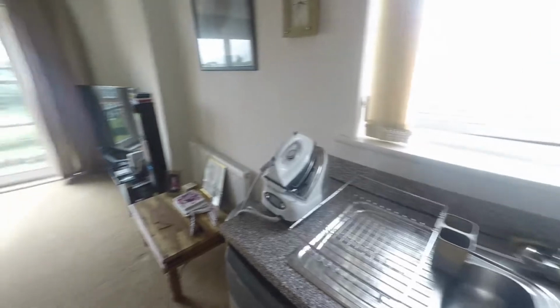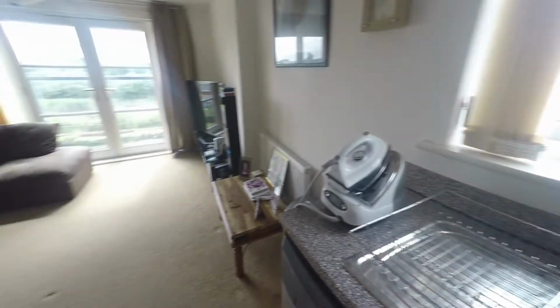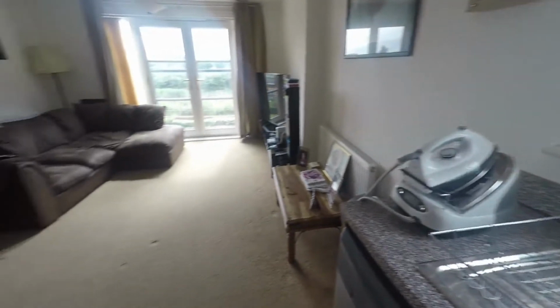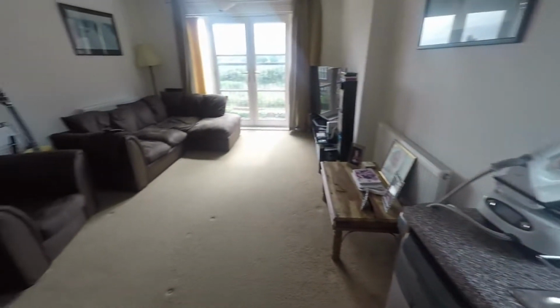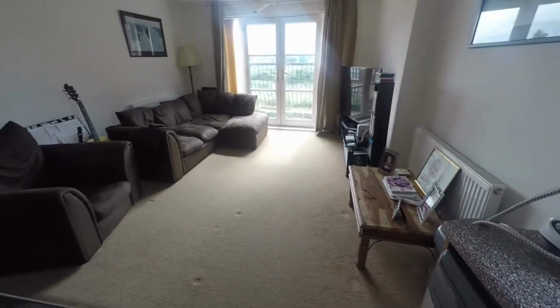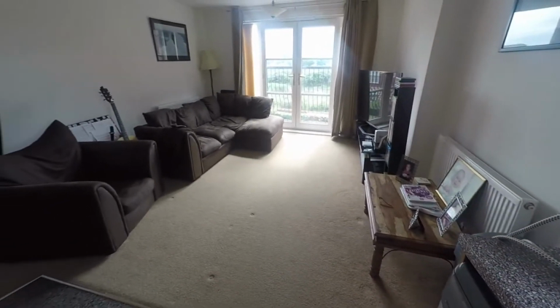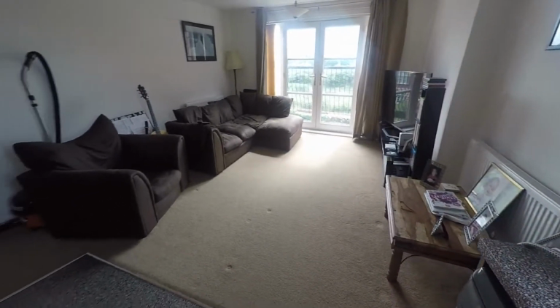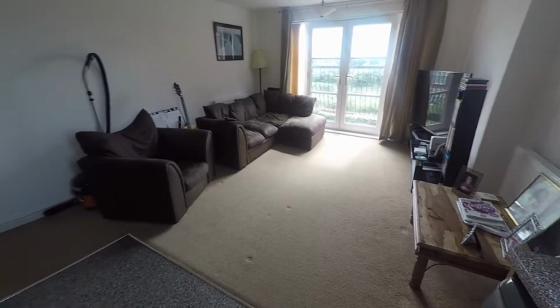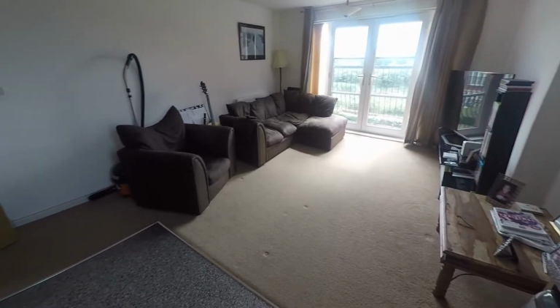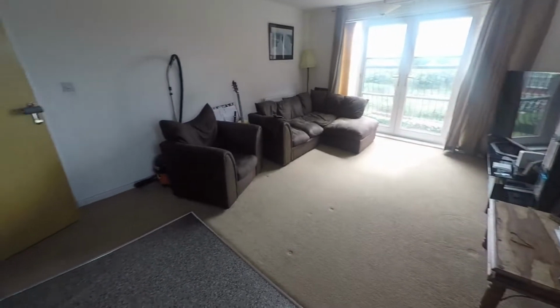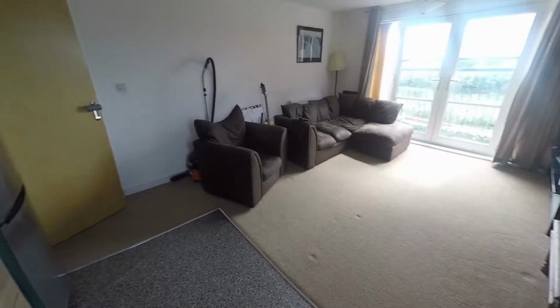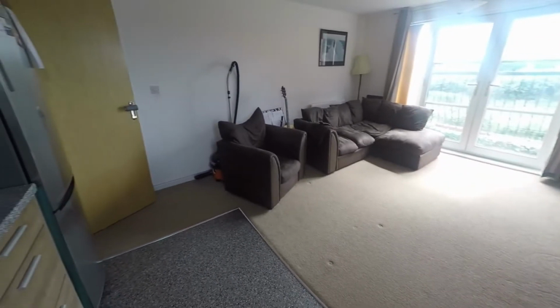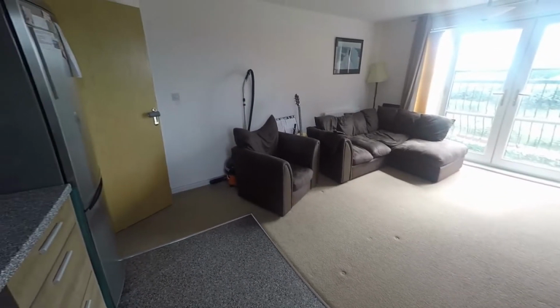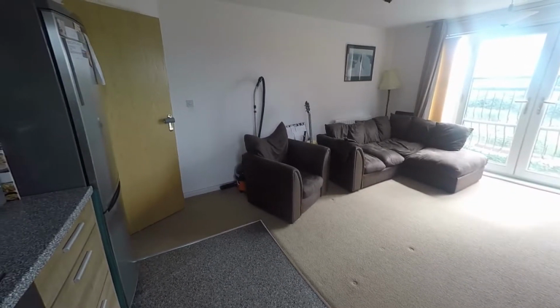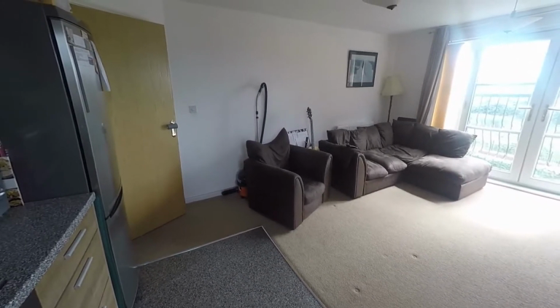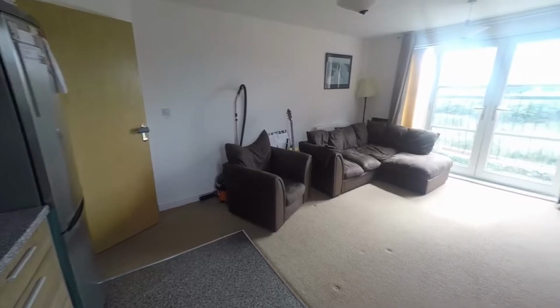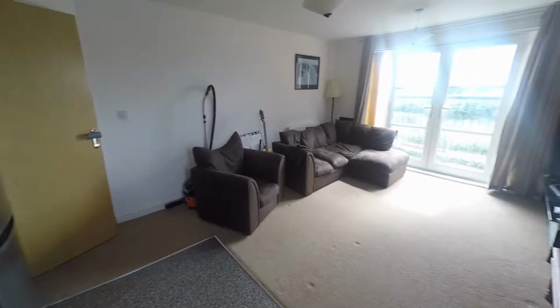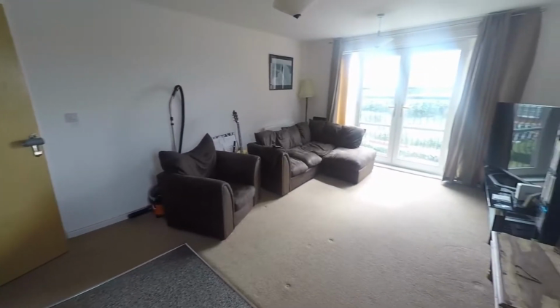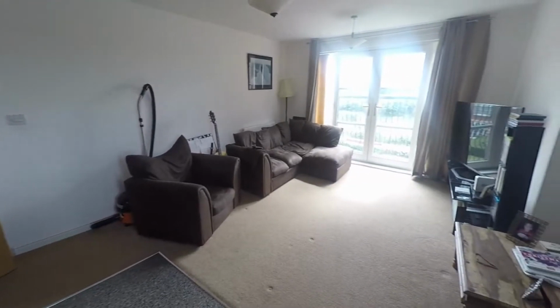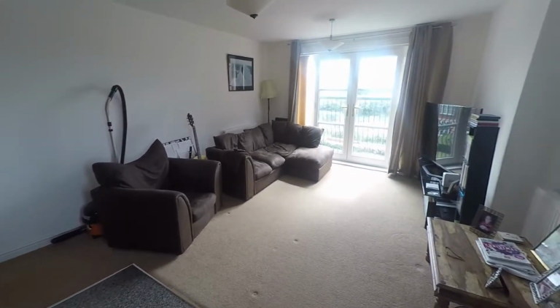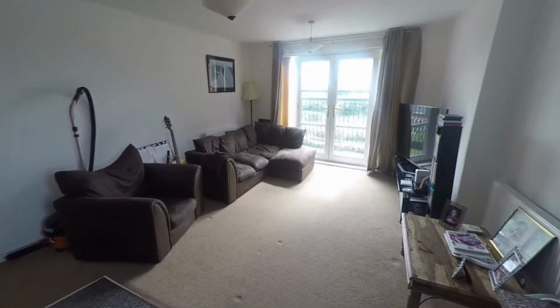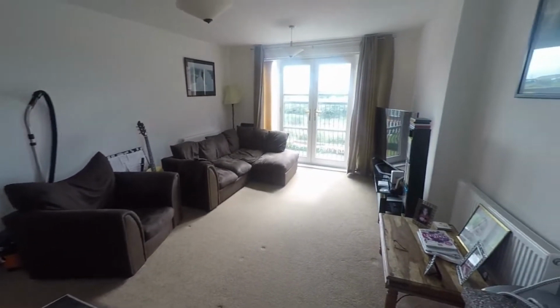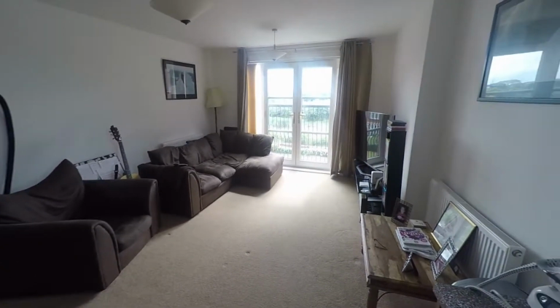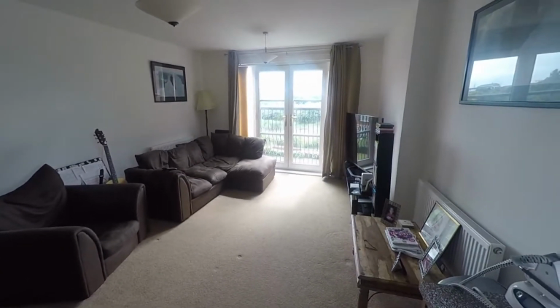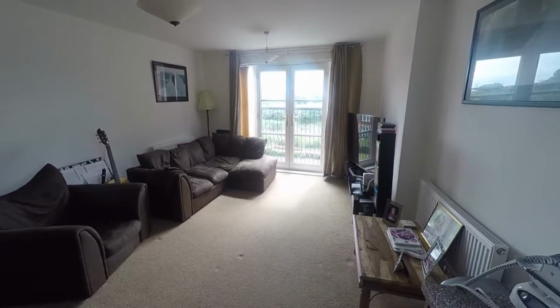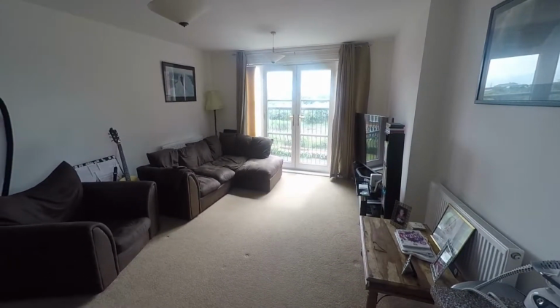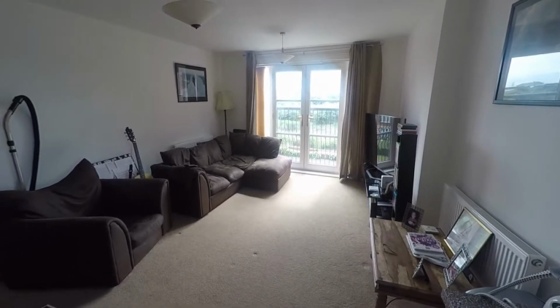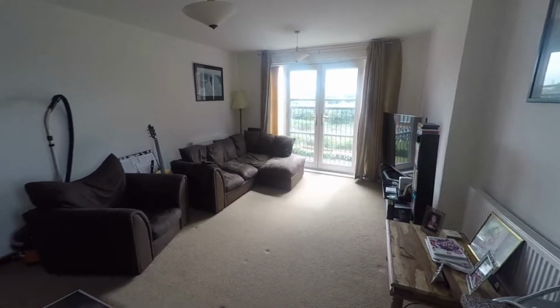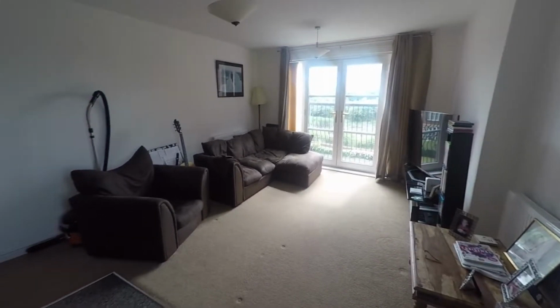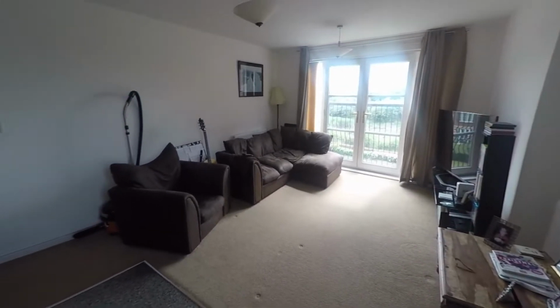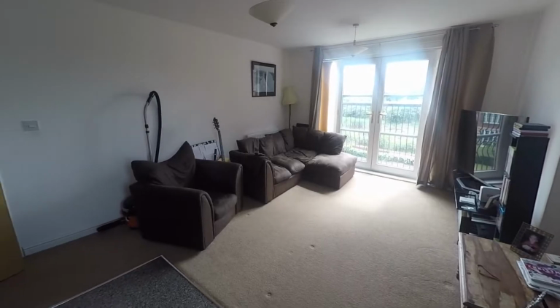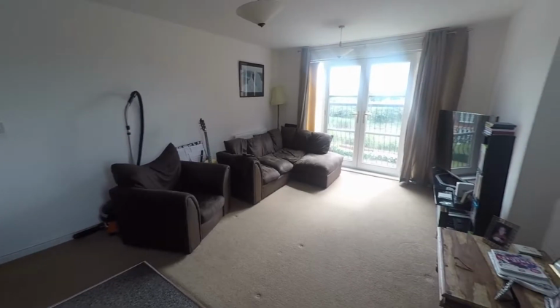The lounge itself is a very good size. You have a Juliet balcony as well, with lots of room here for living furniture.